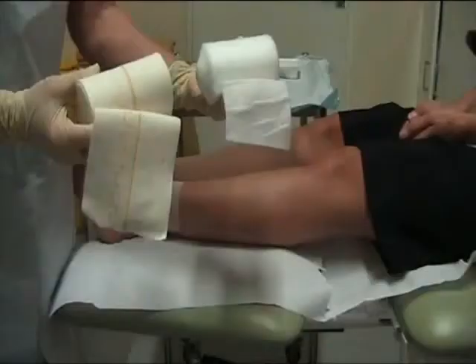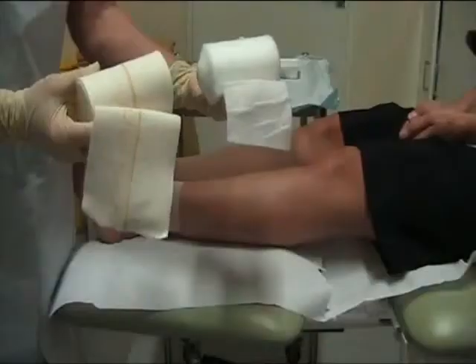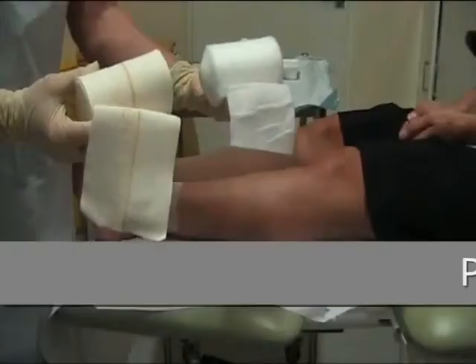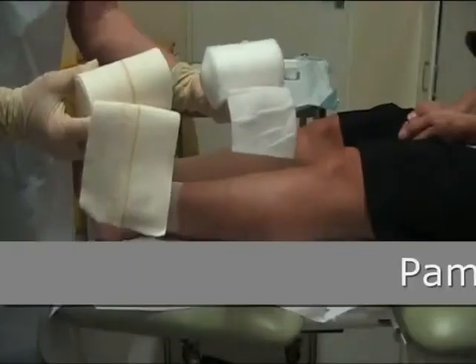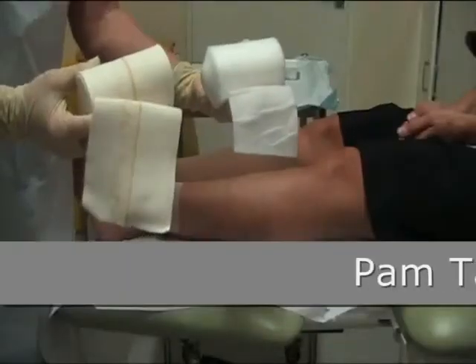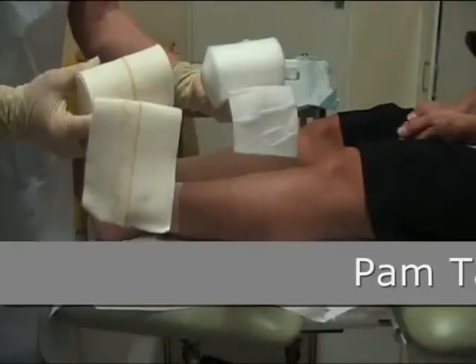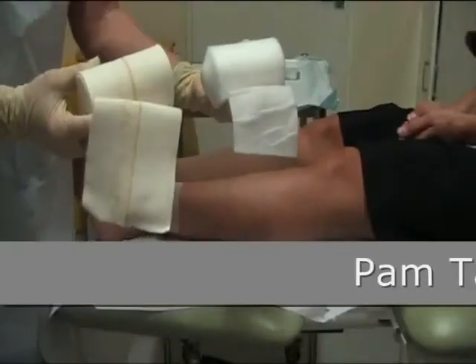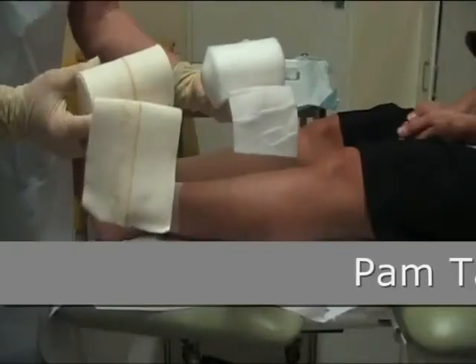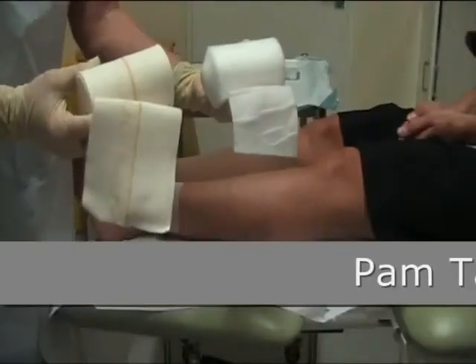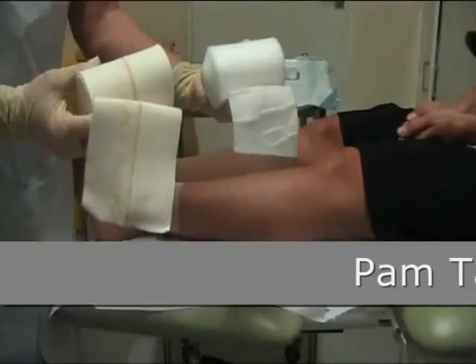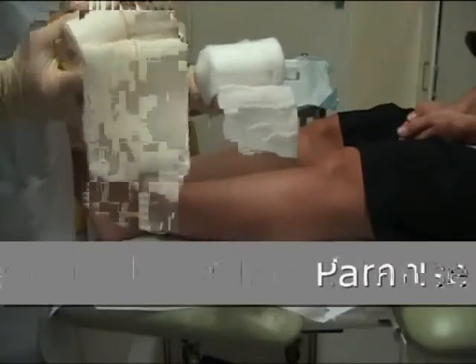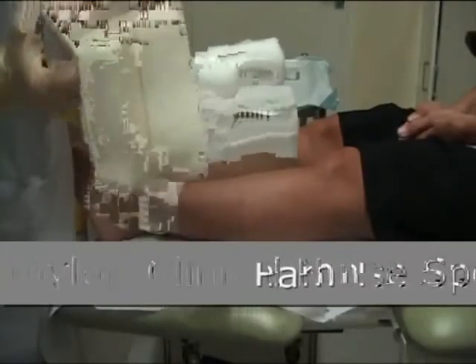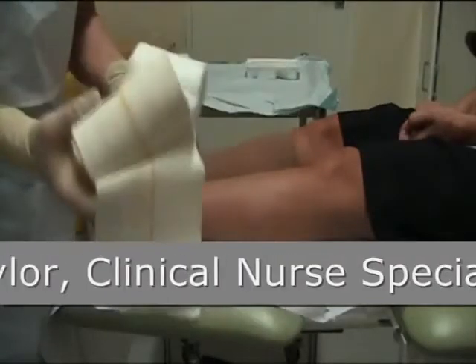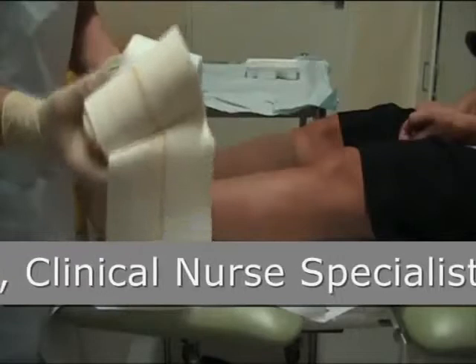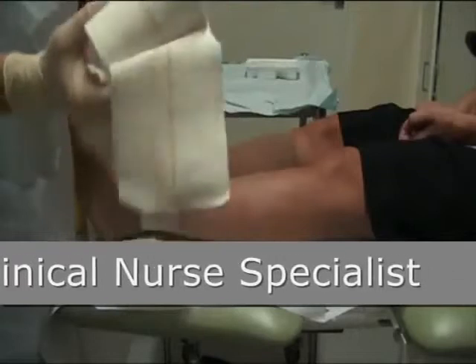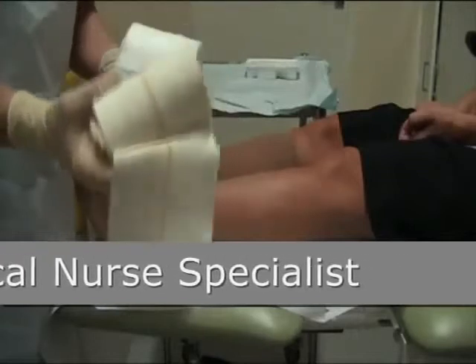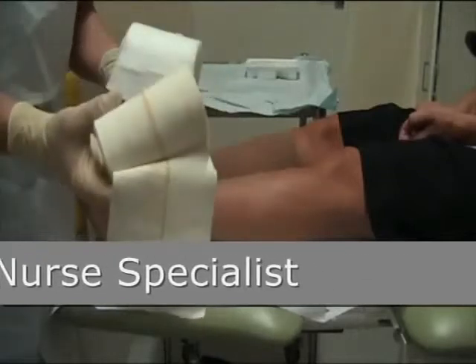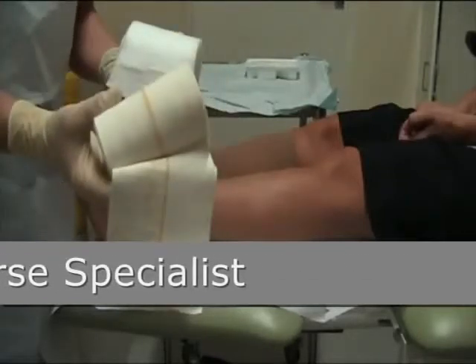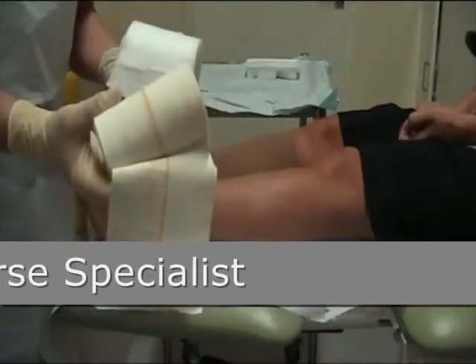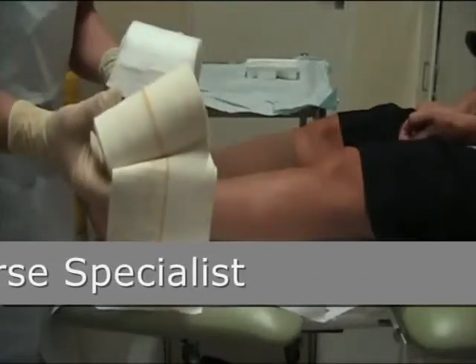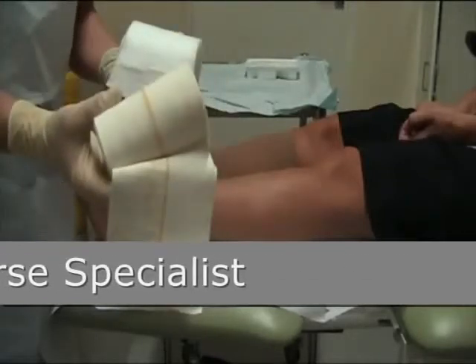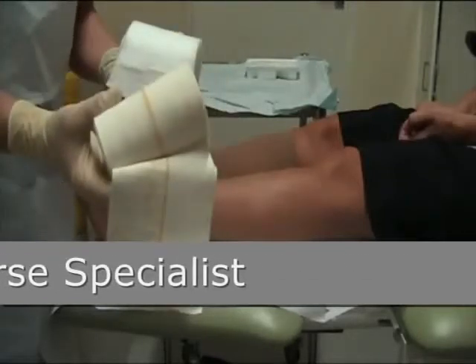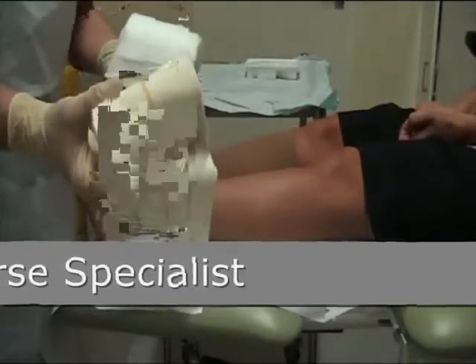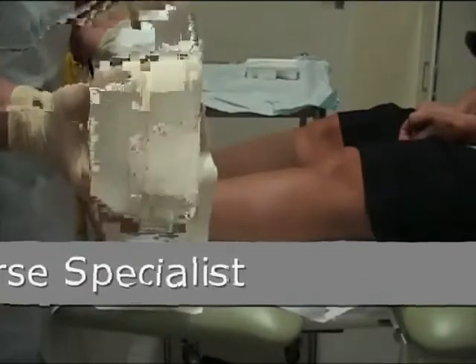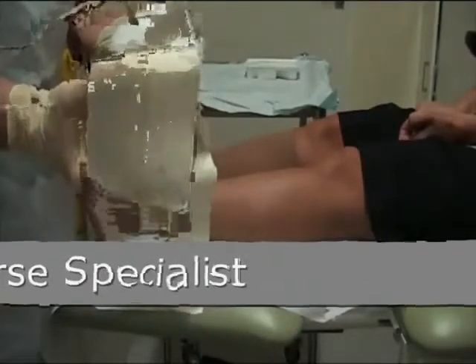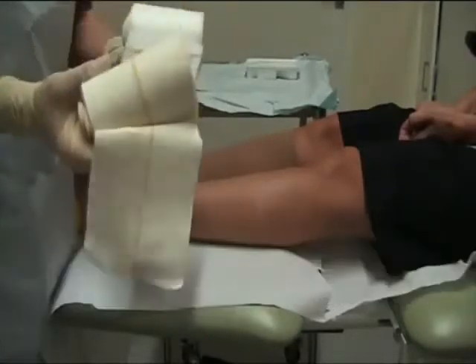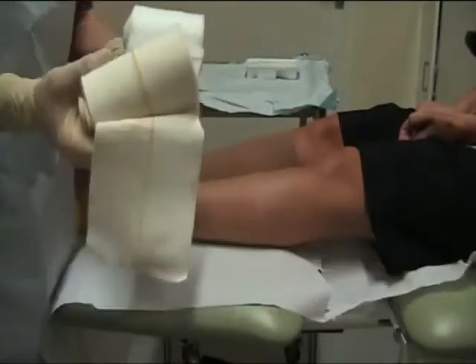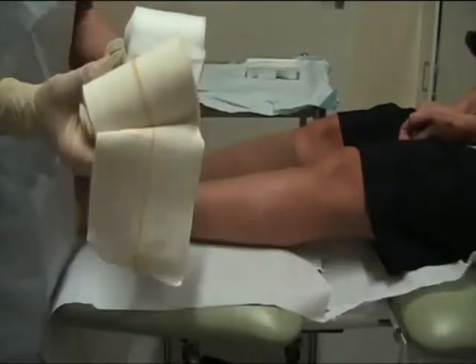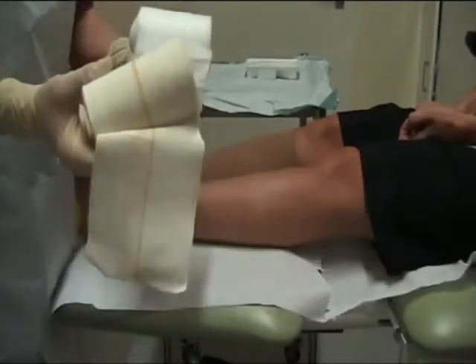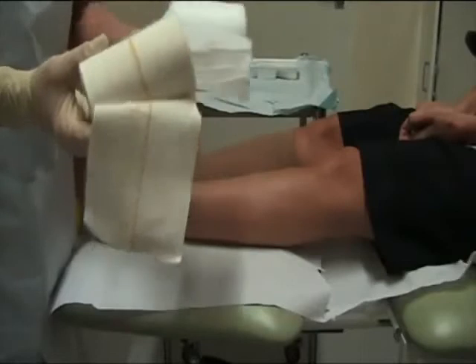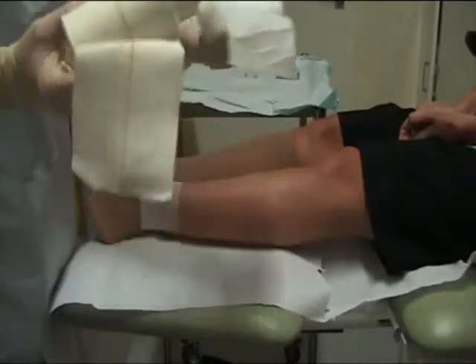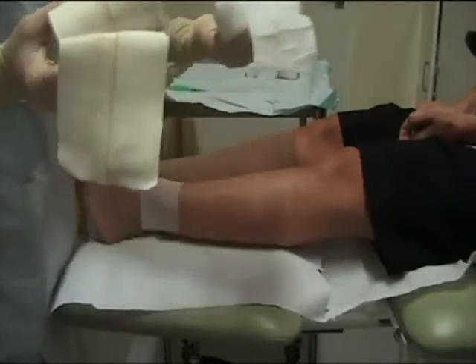We are now going to demonstrate single-layer high compression bandaging for venous leg ulceration. These bandages are applied together.